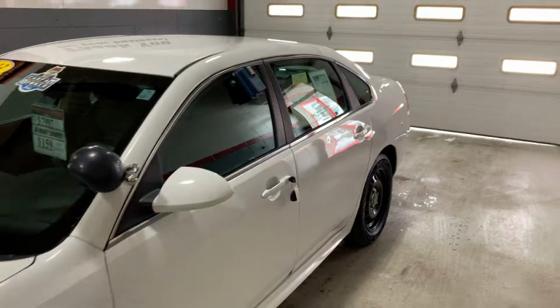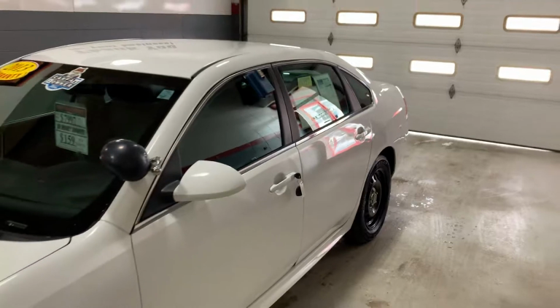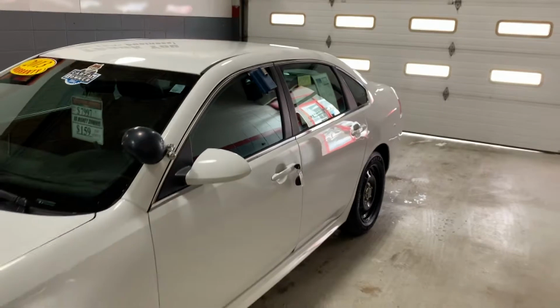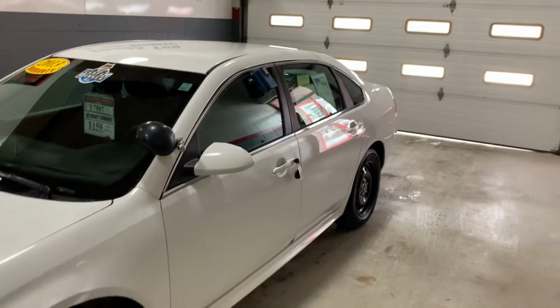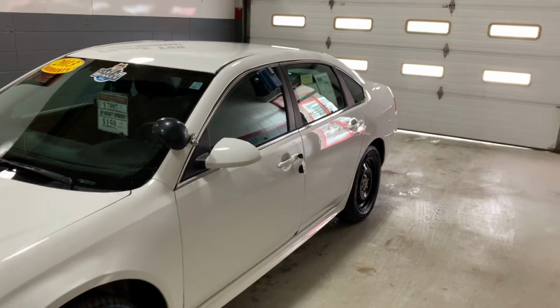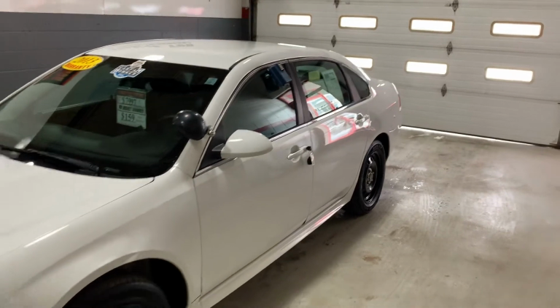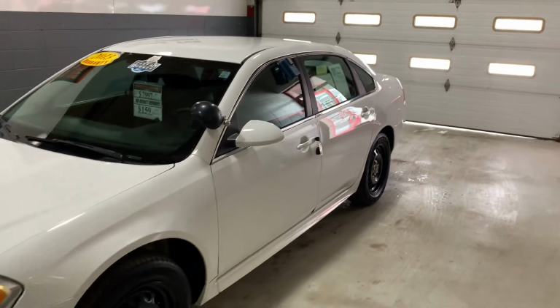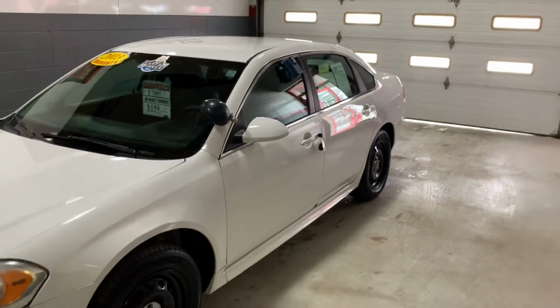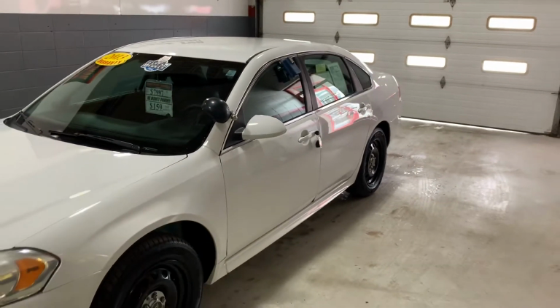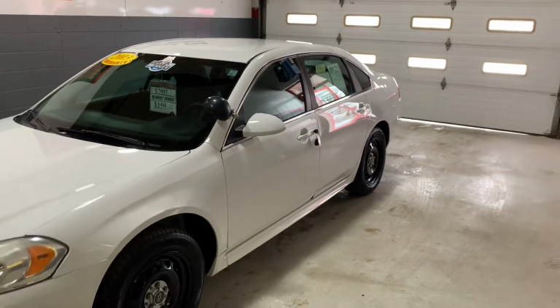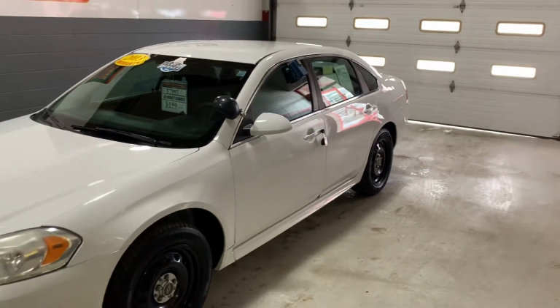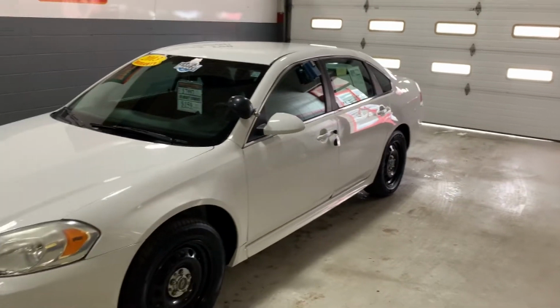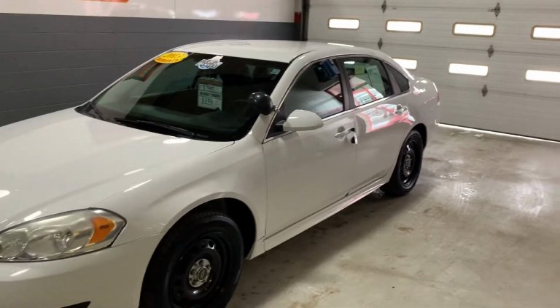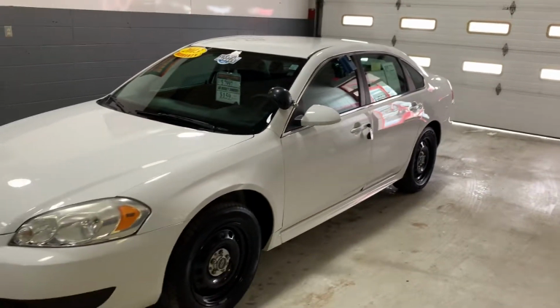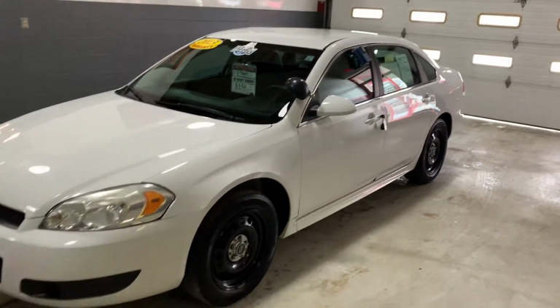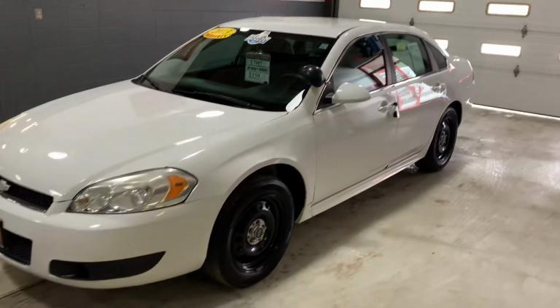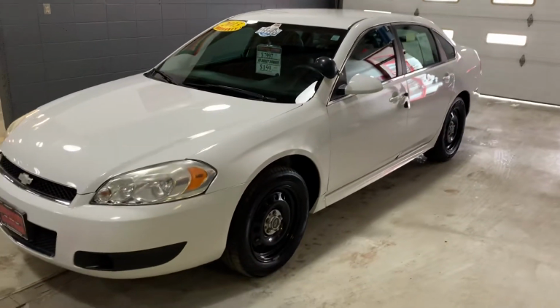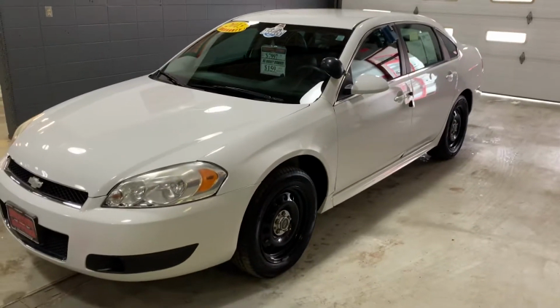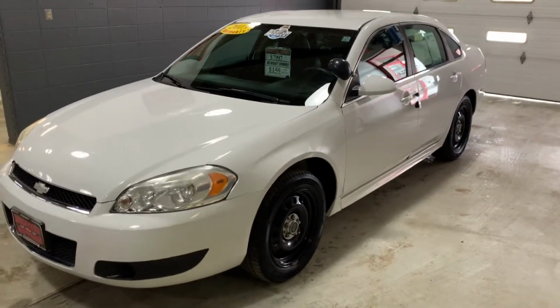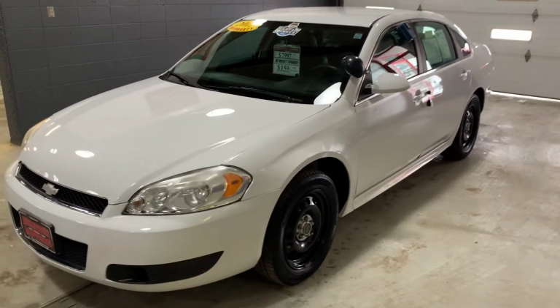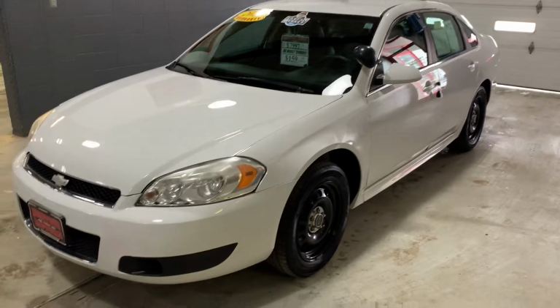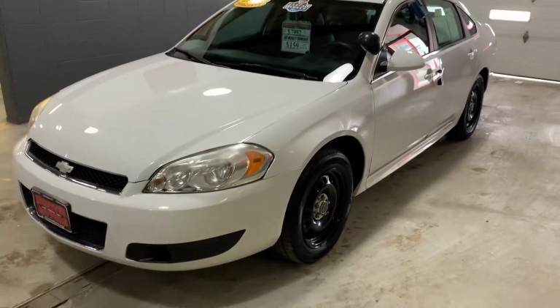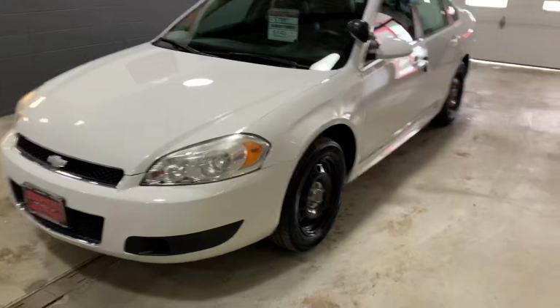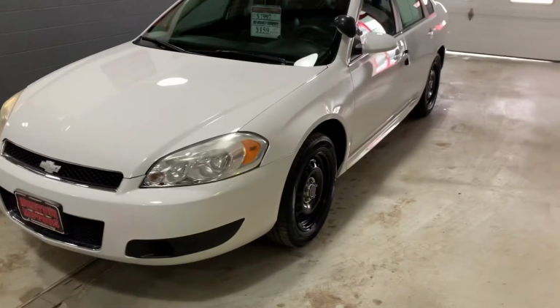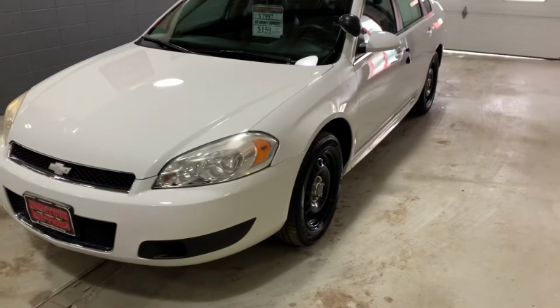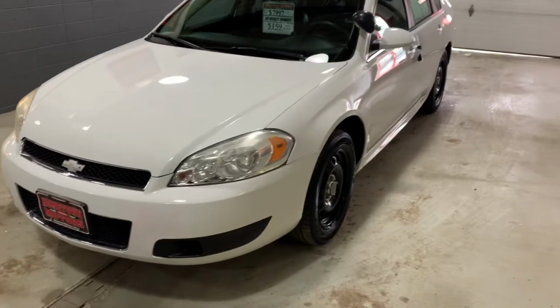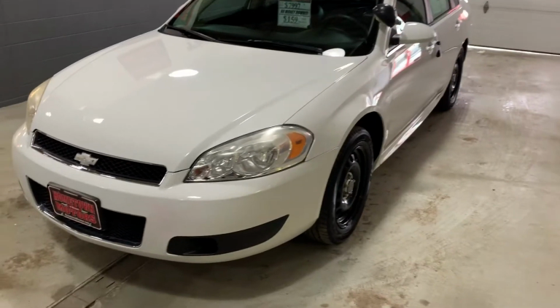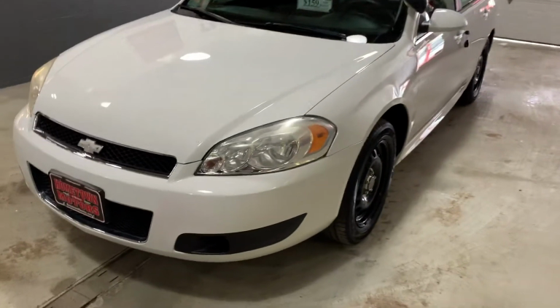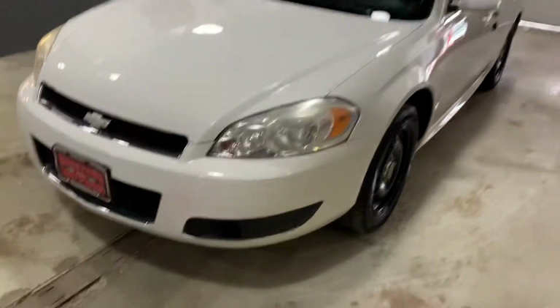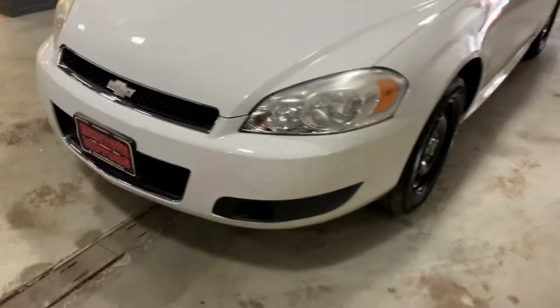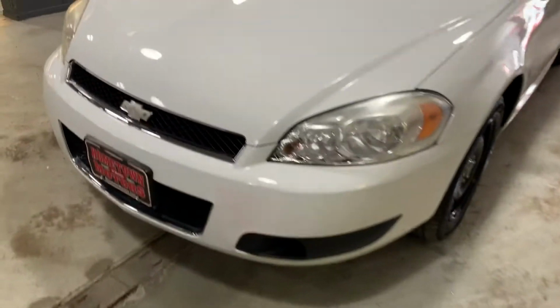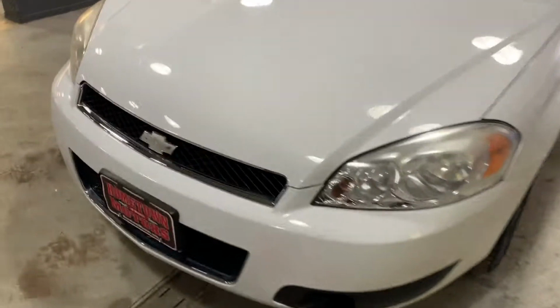And here we have a 2013 Chevrolet Impala, previous police use, government fleet vehicle, very well maintained.